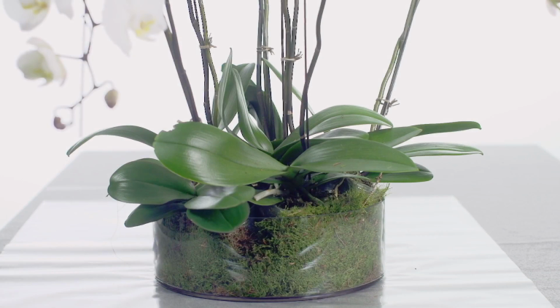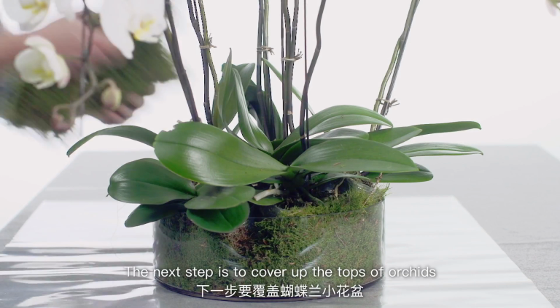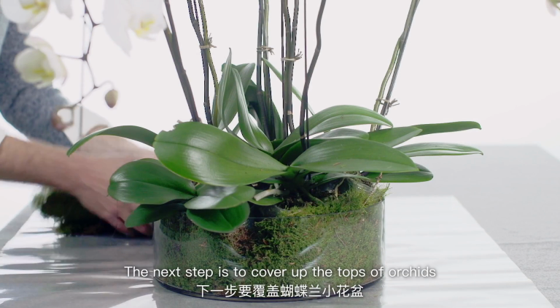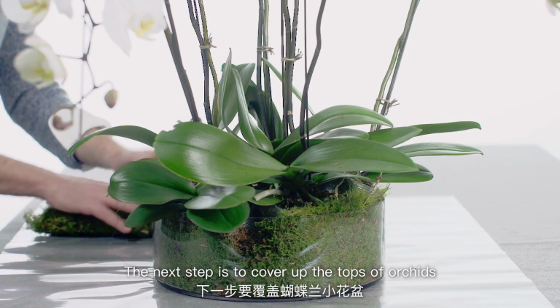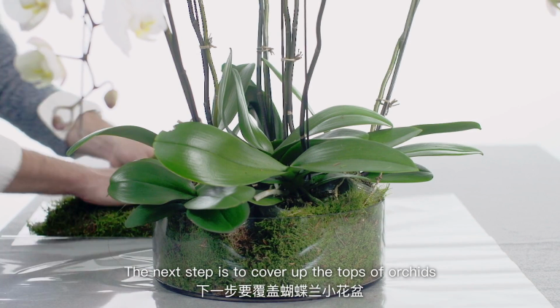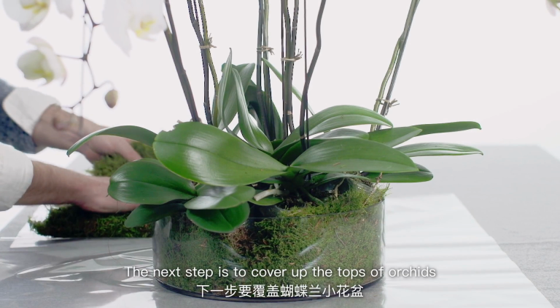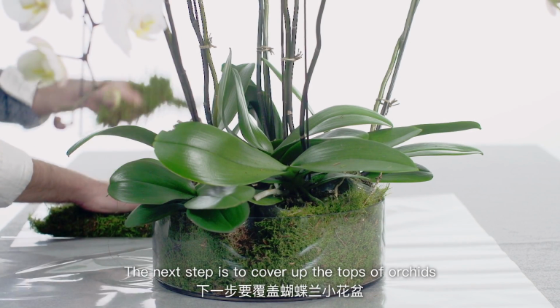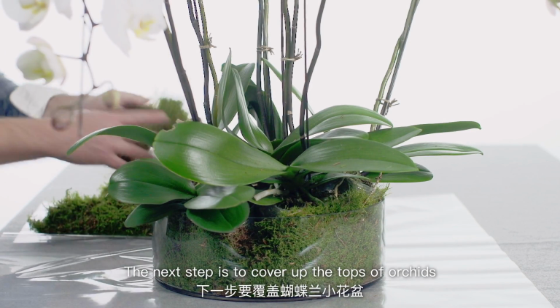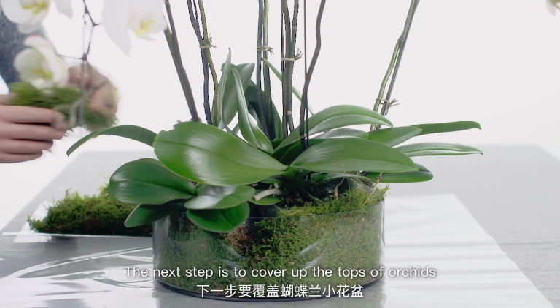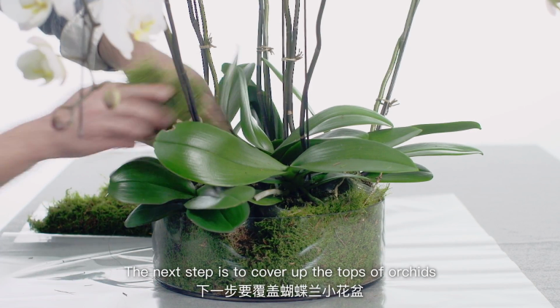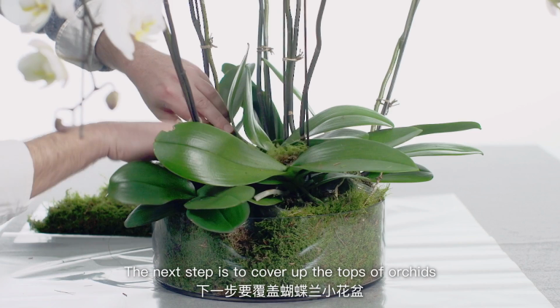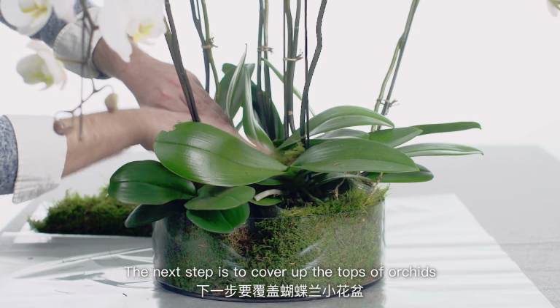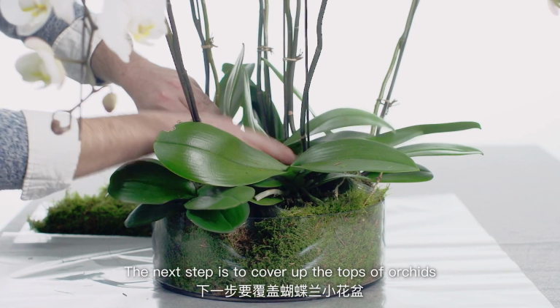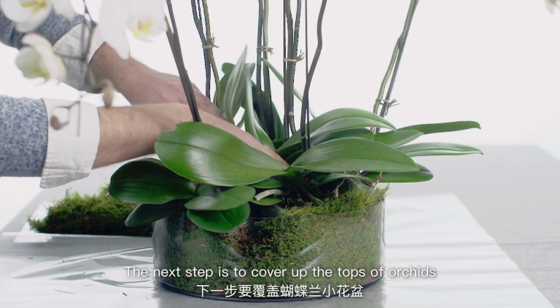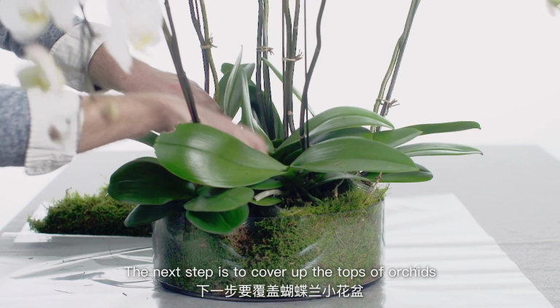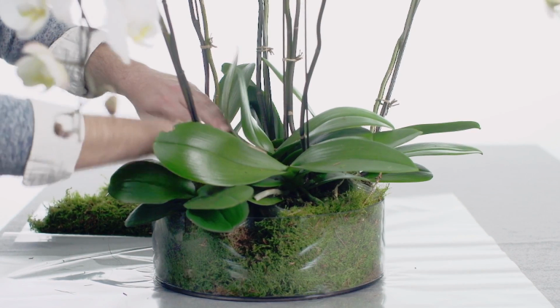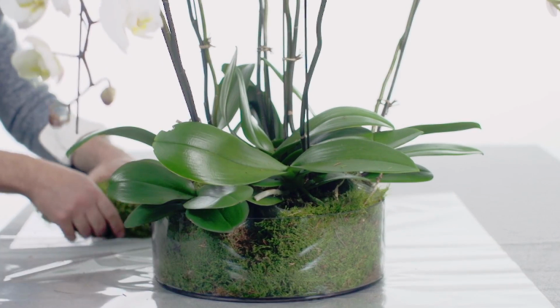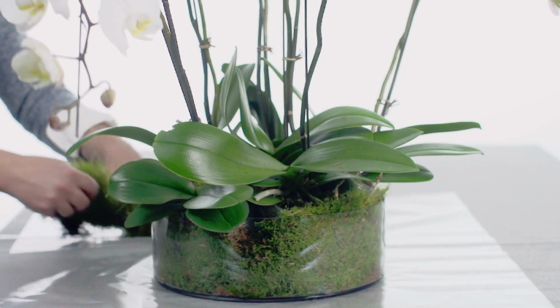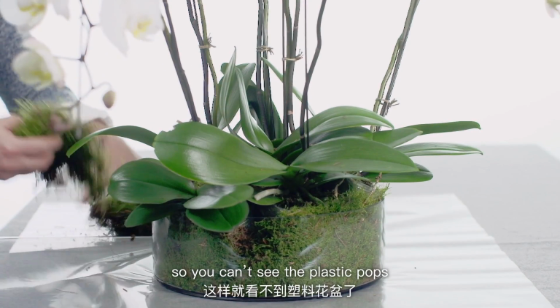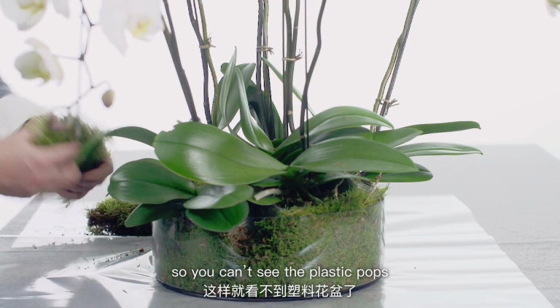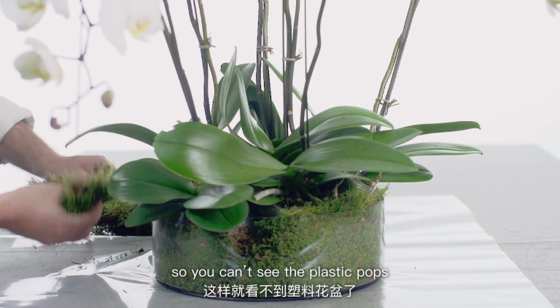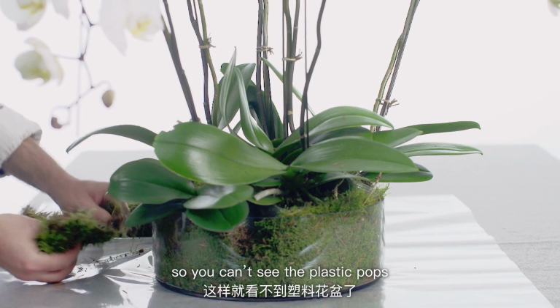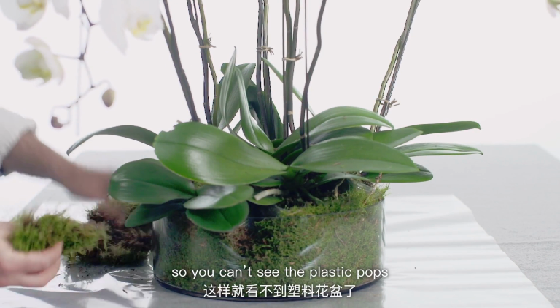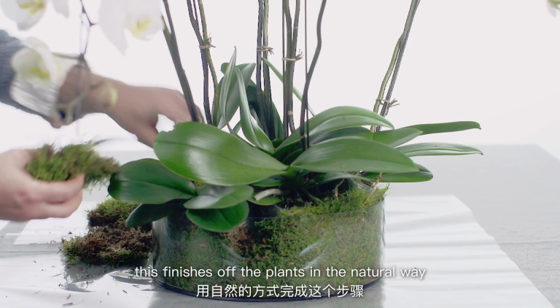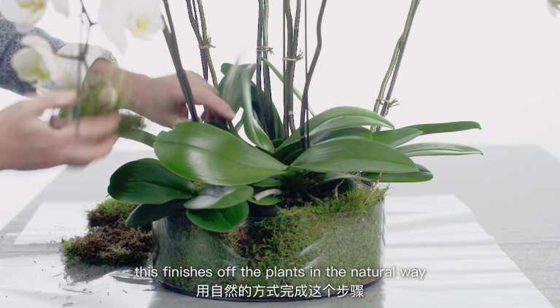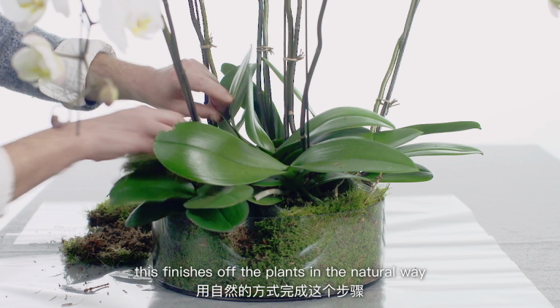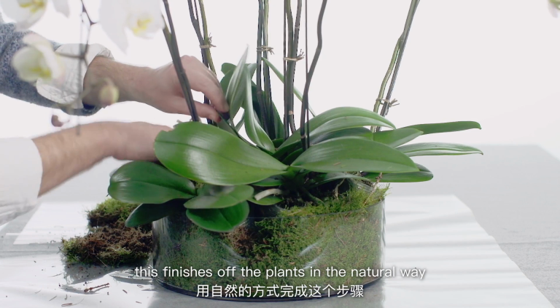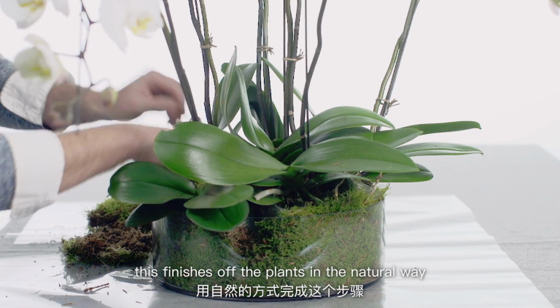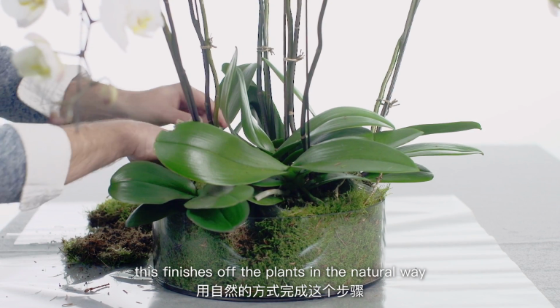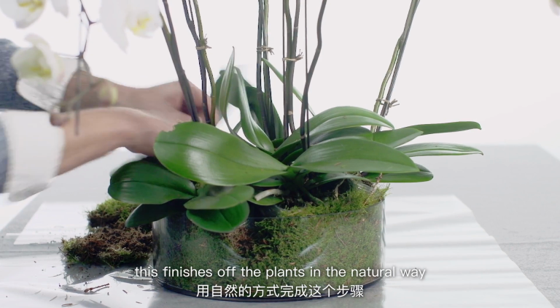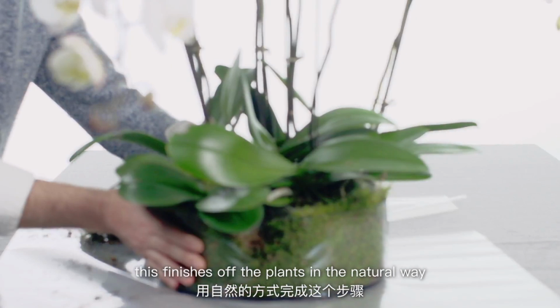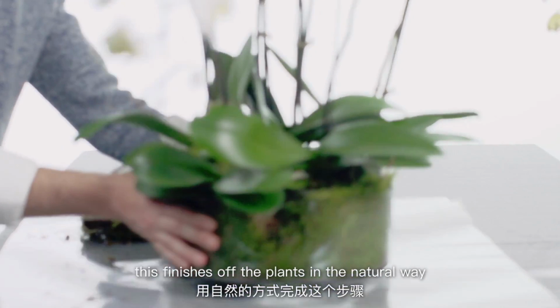The next step is to cover up the tops of the orchids so you can't see their plastic pots. This finishes off the planting in a natural way.